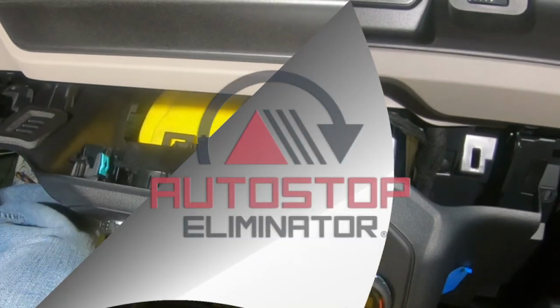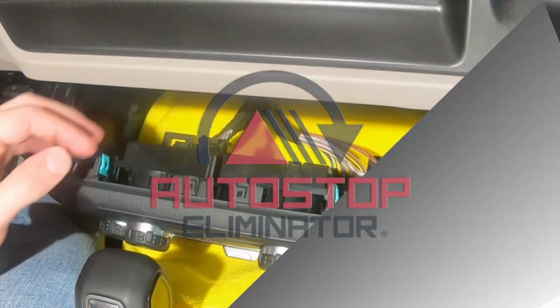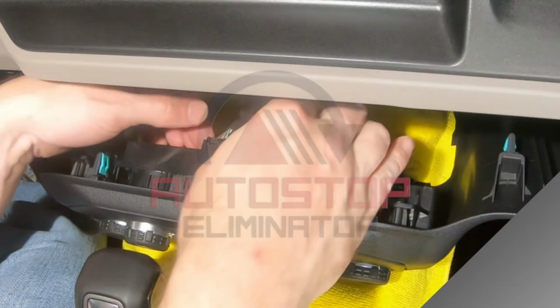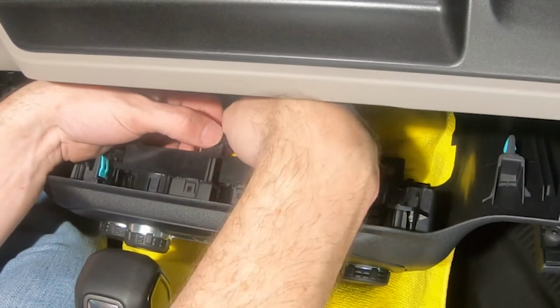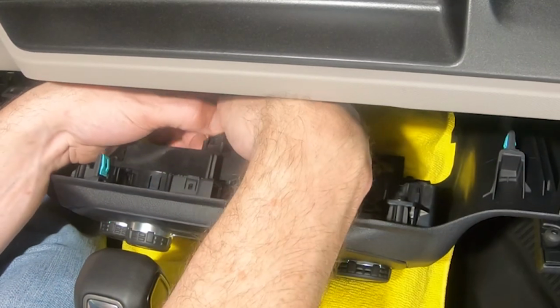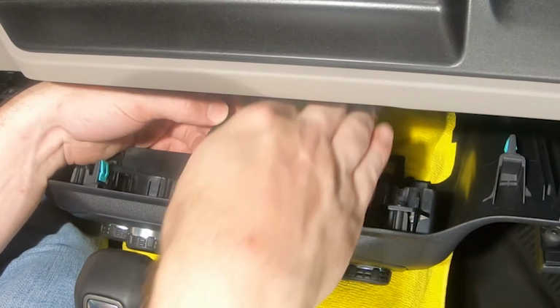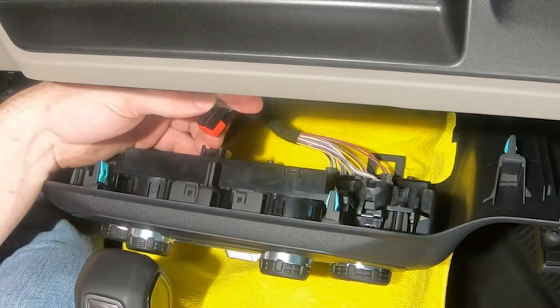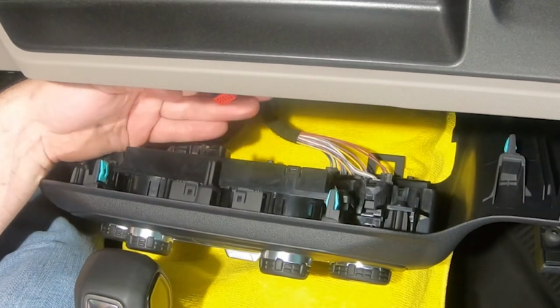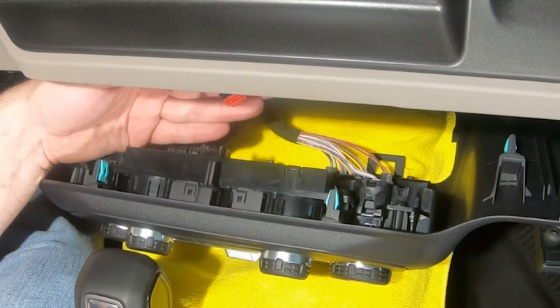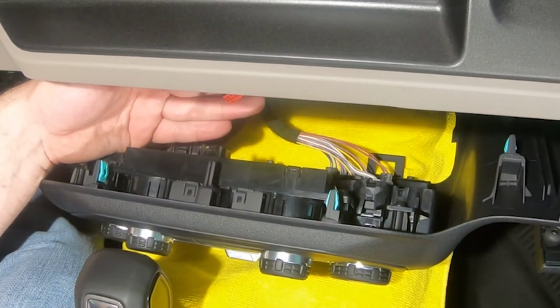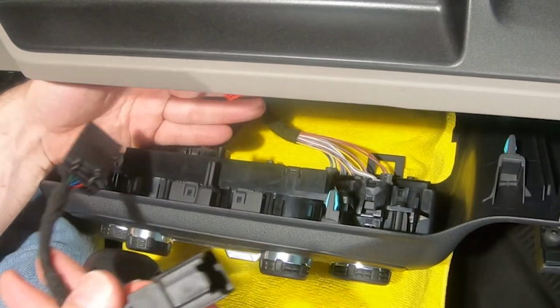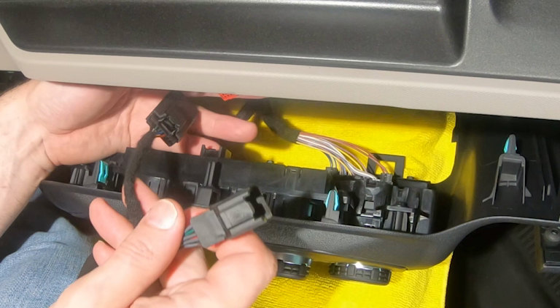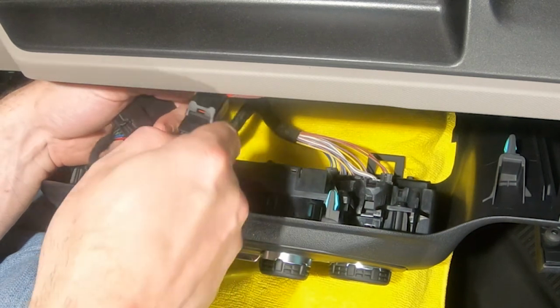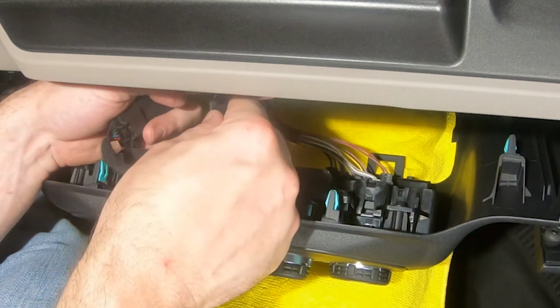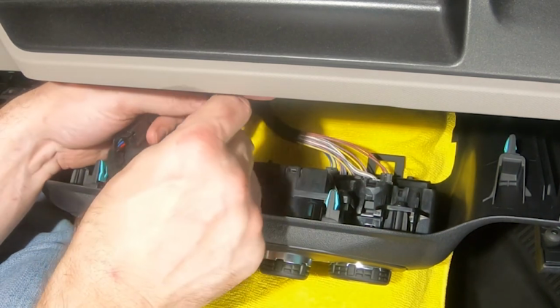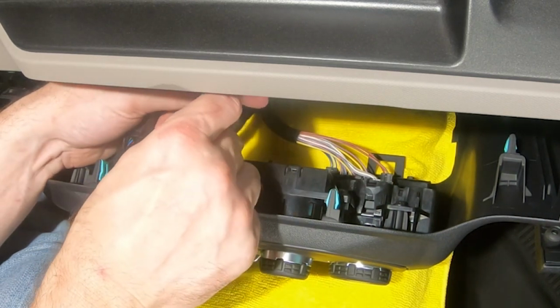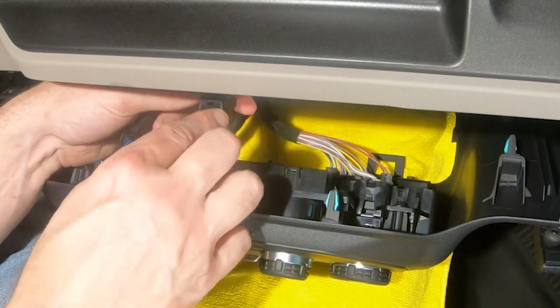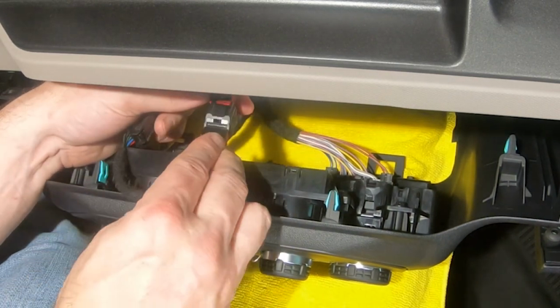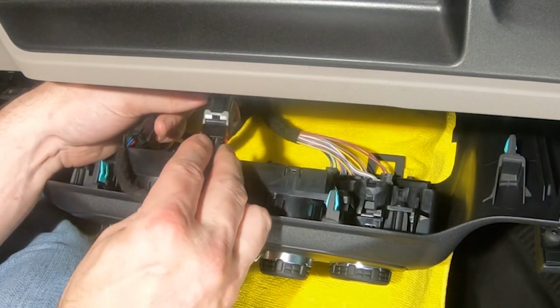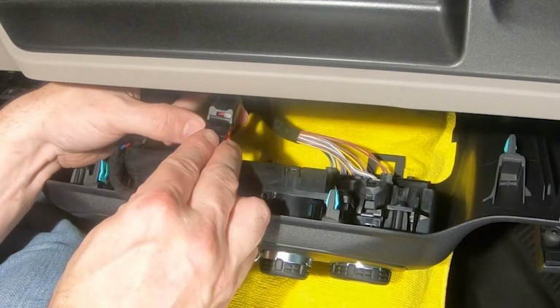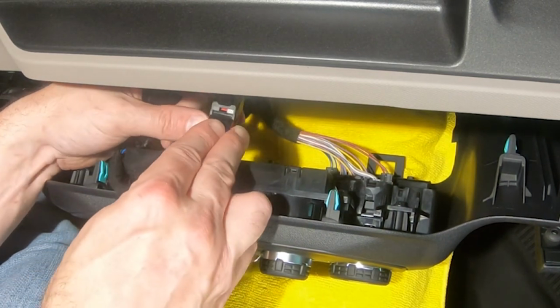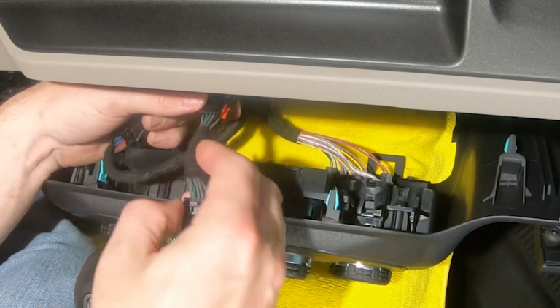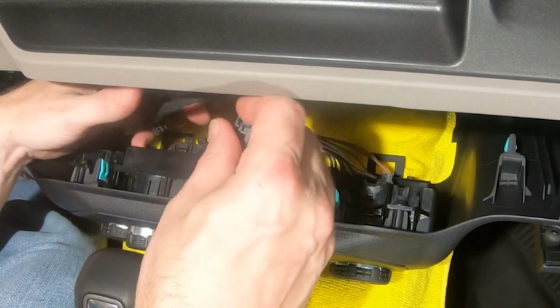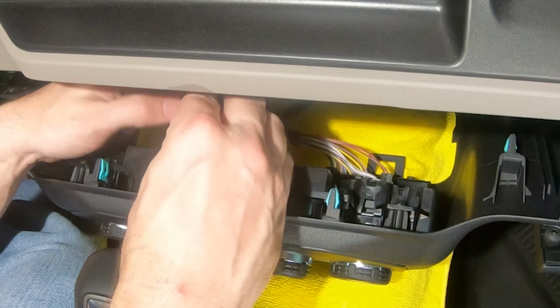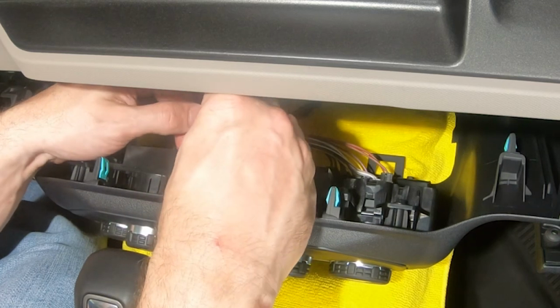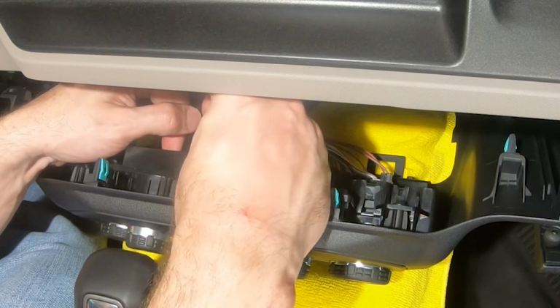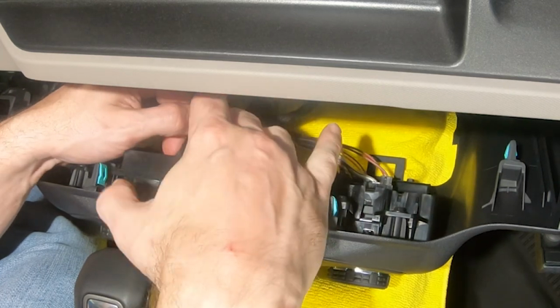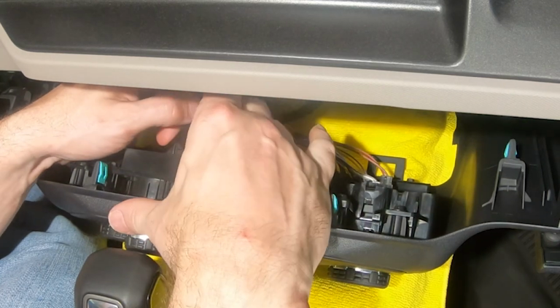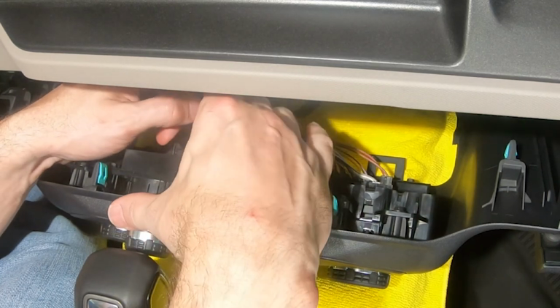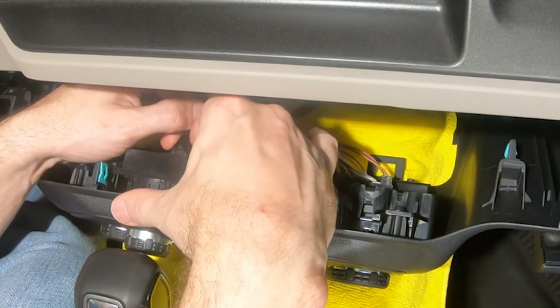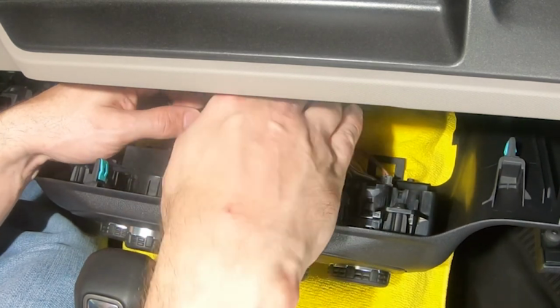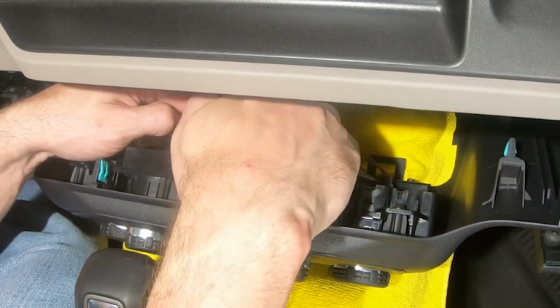Hold down the release latch on the connector and disconnect the wiring harness from the Auto Start Stop switch. Connect the harness to the Auto Stop Eliminator, then connect the Auto Stop Eliminator to the switch.